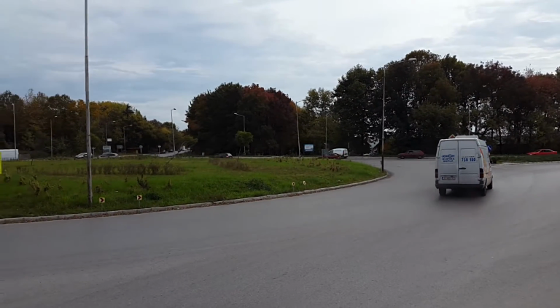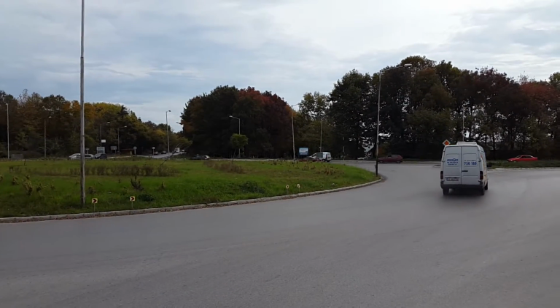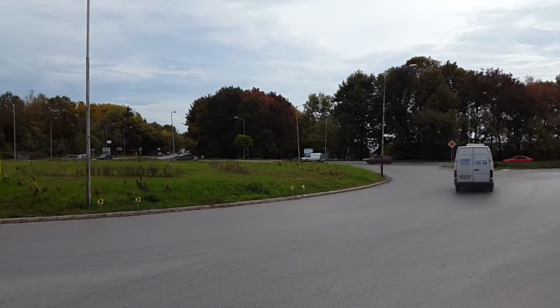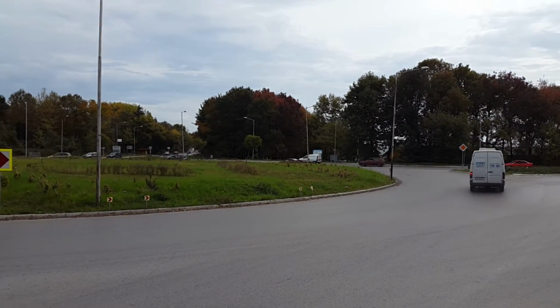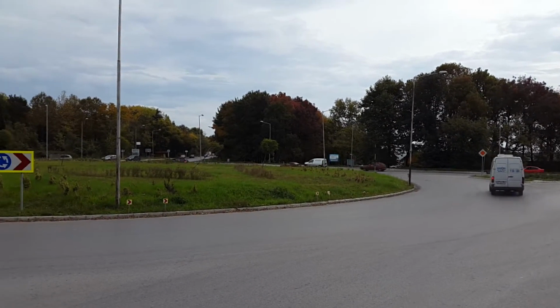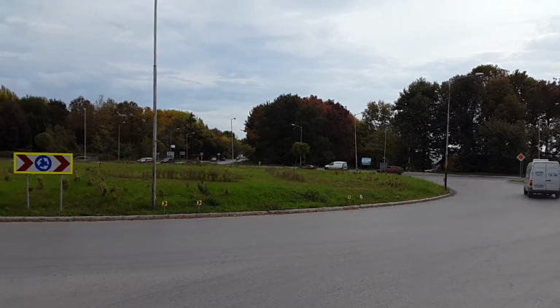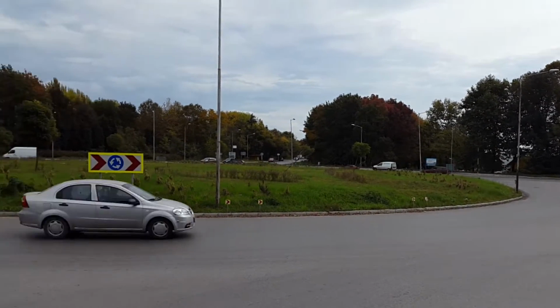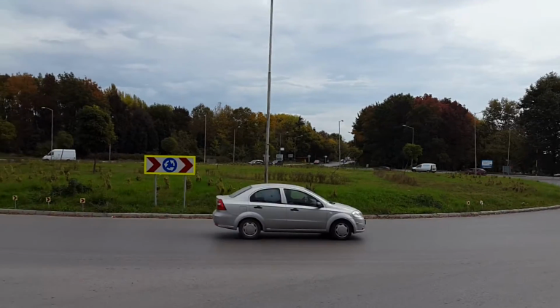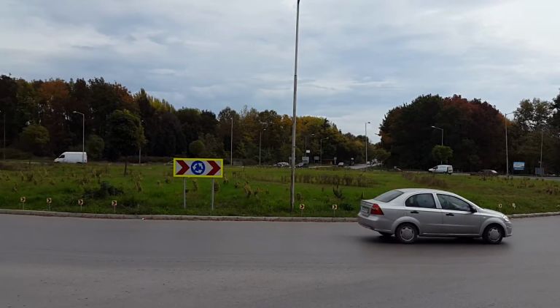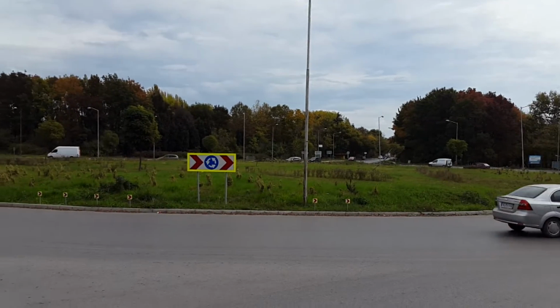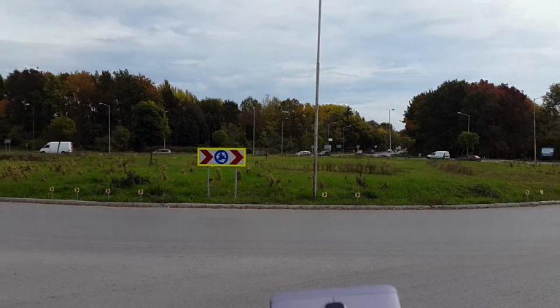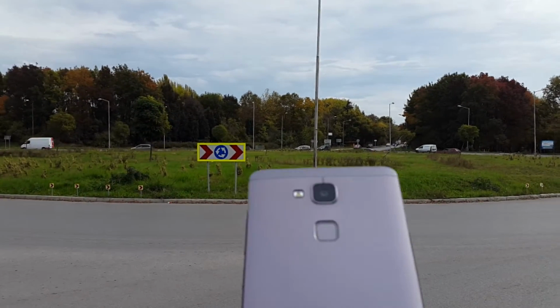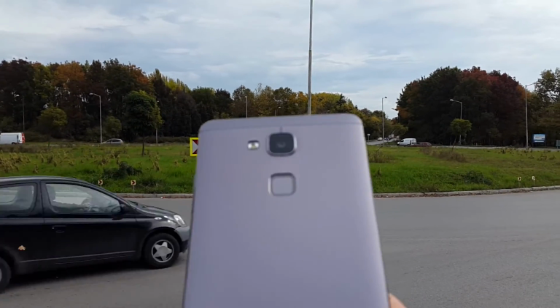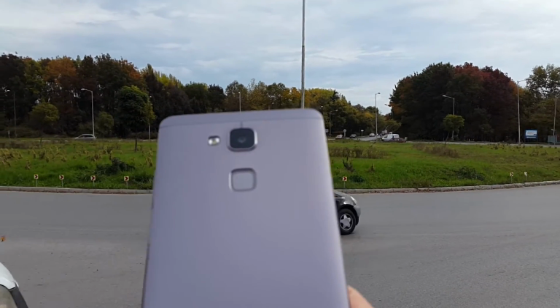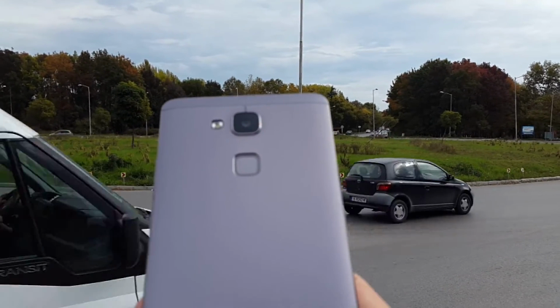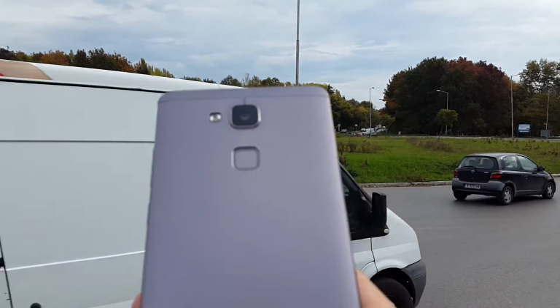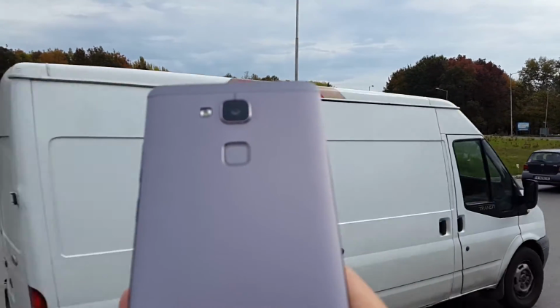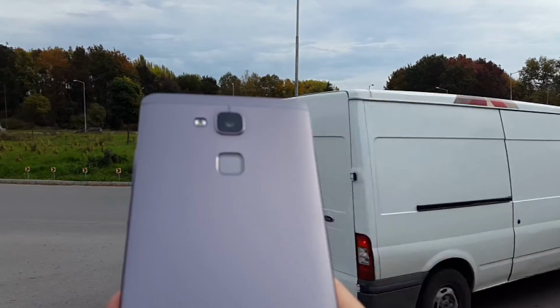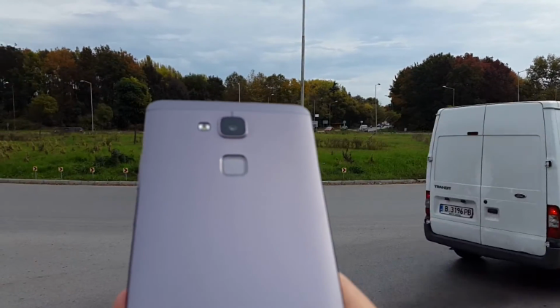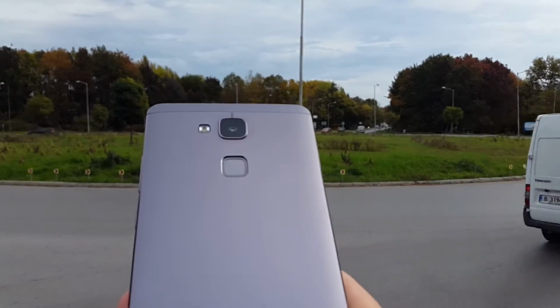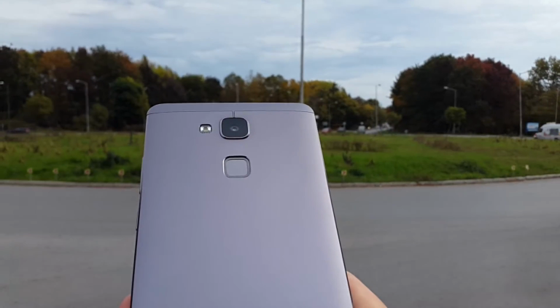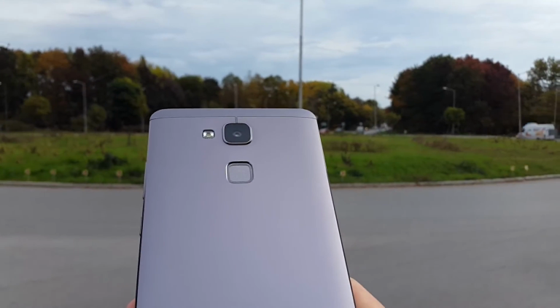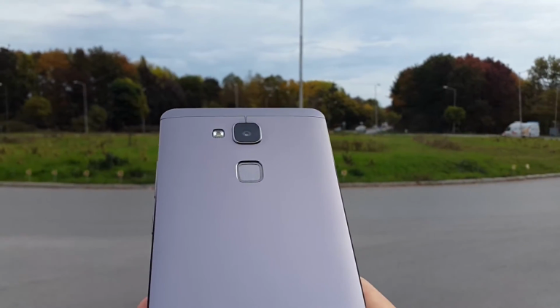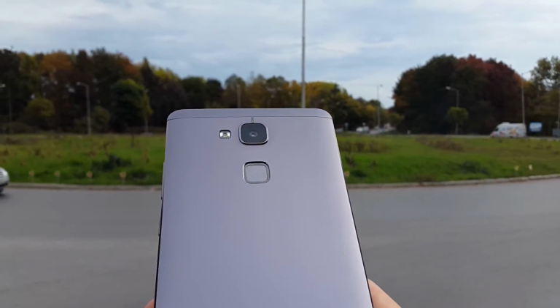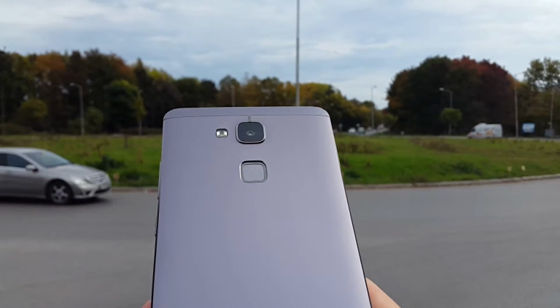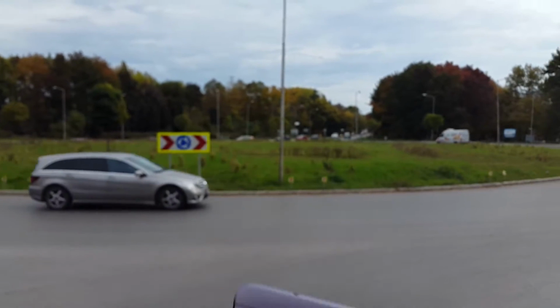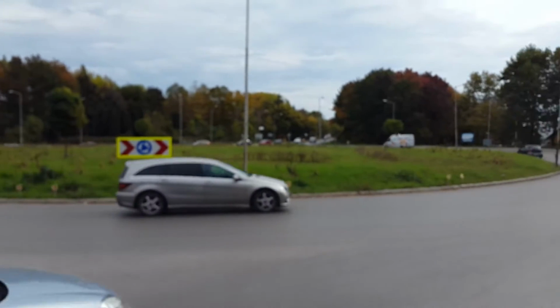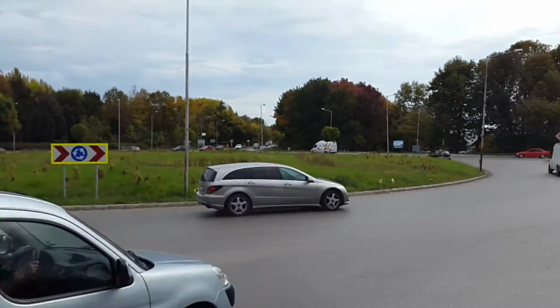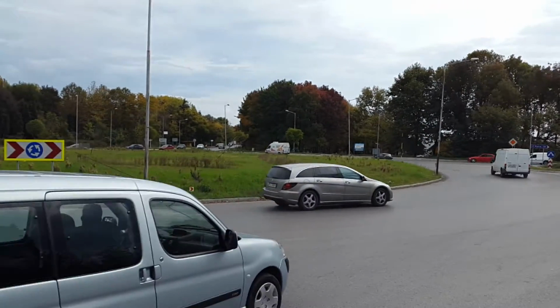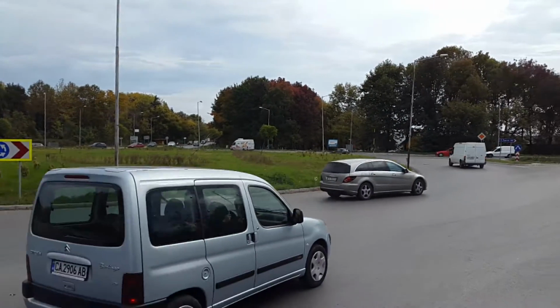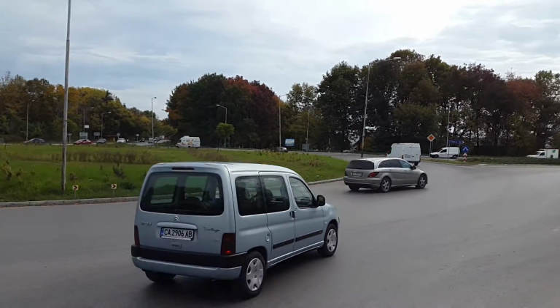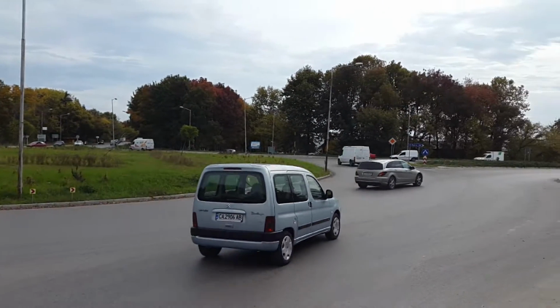Let's check out the continuous autofocus. Works very well. And then back to the background.